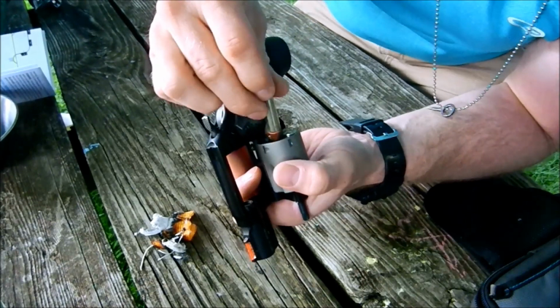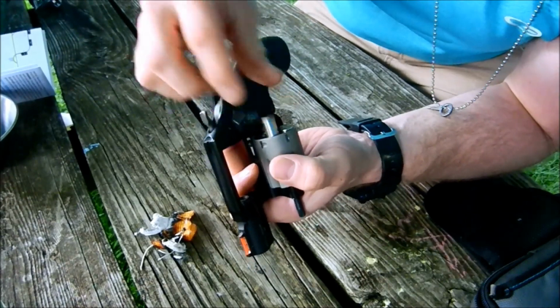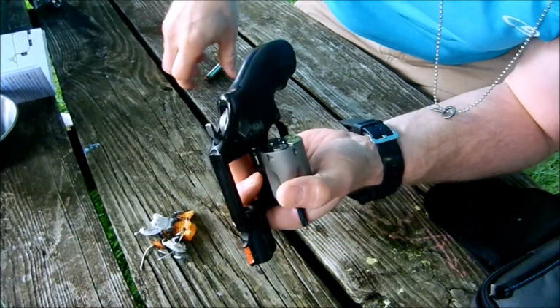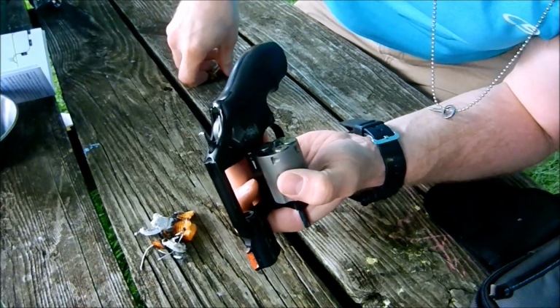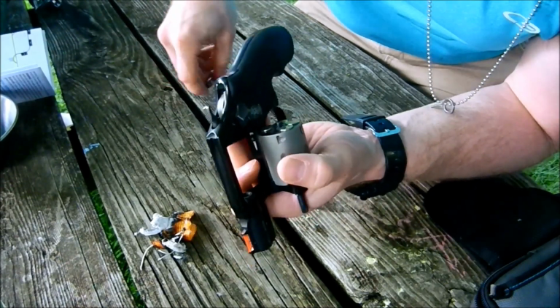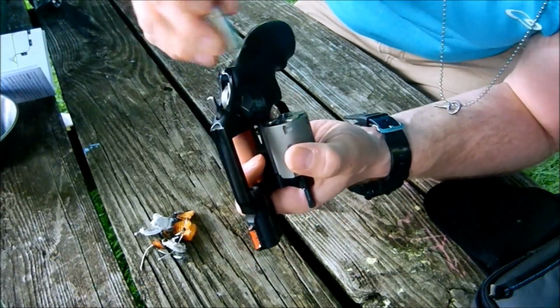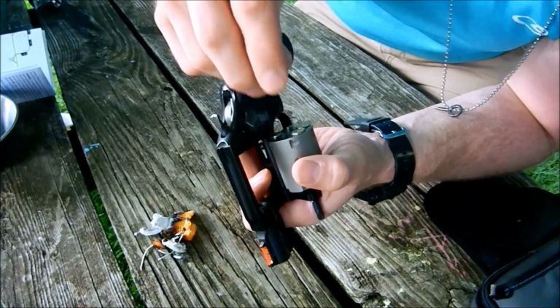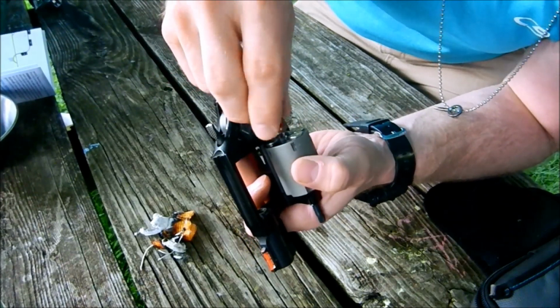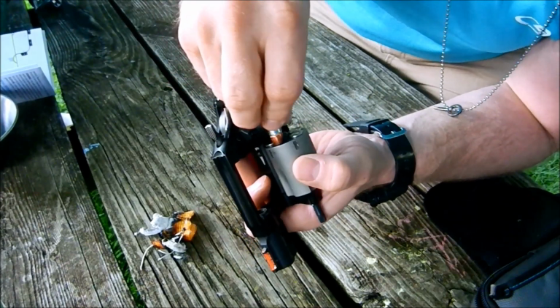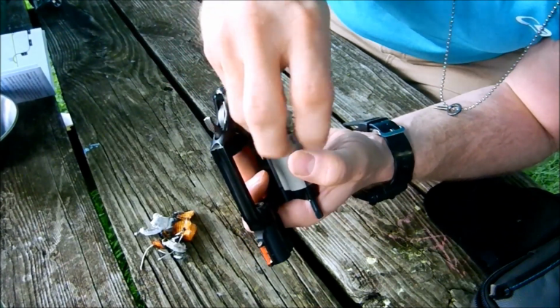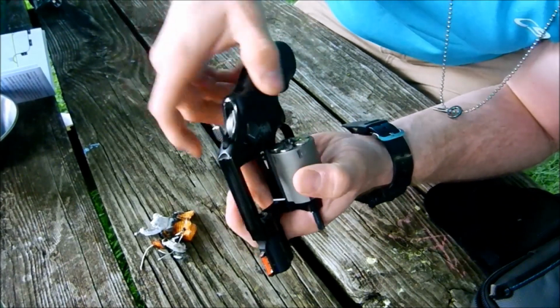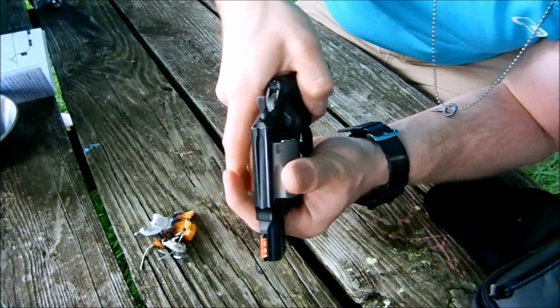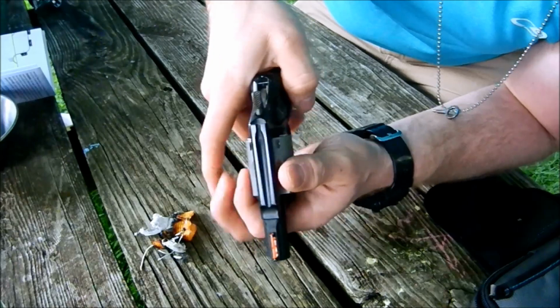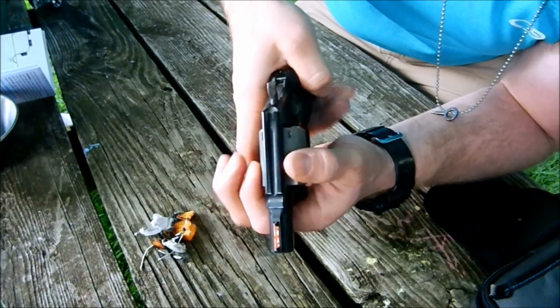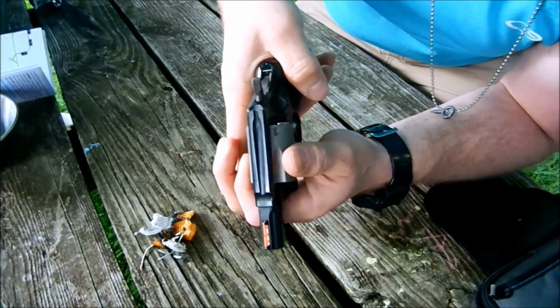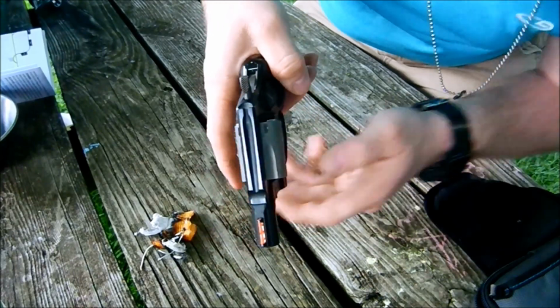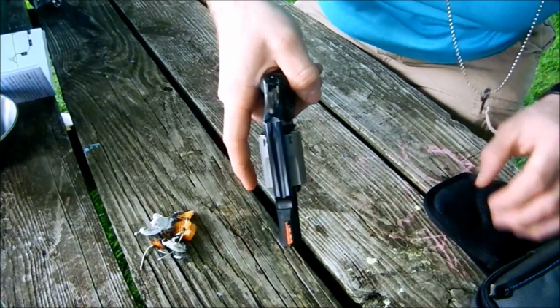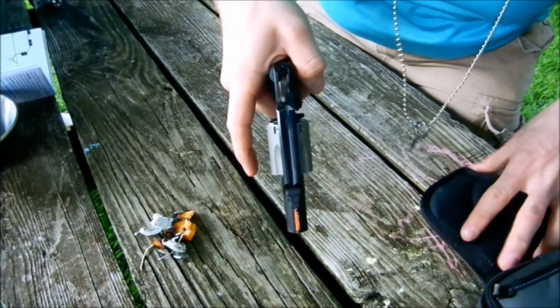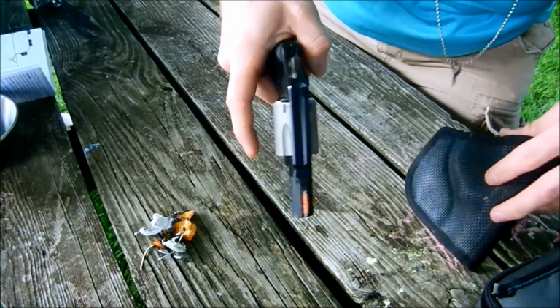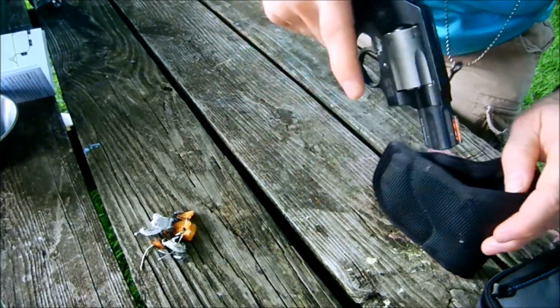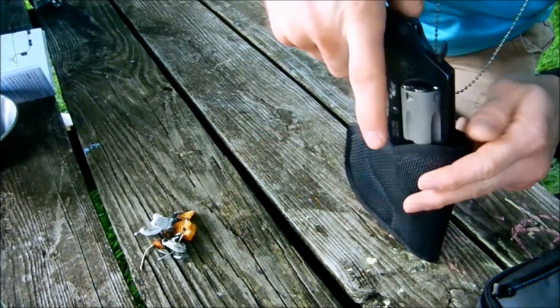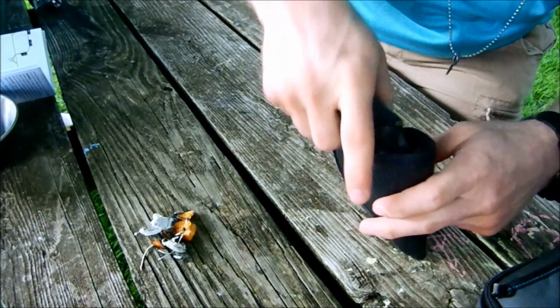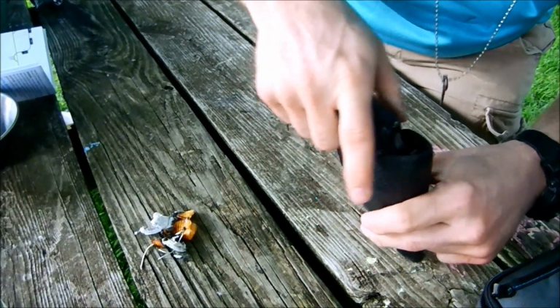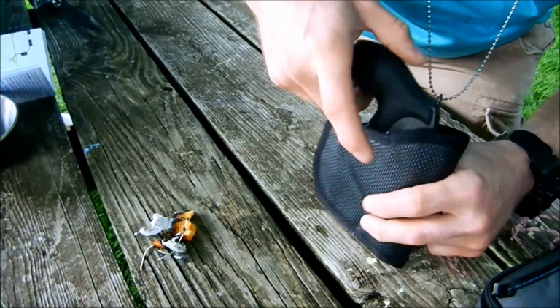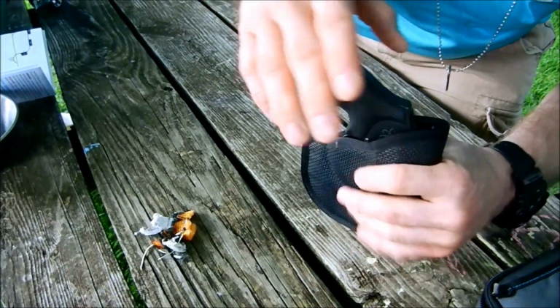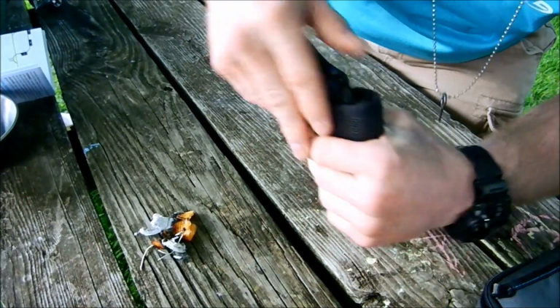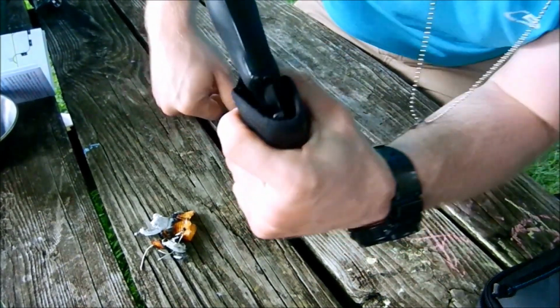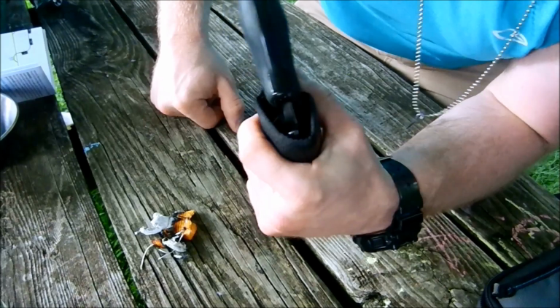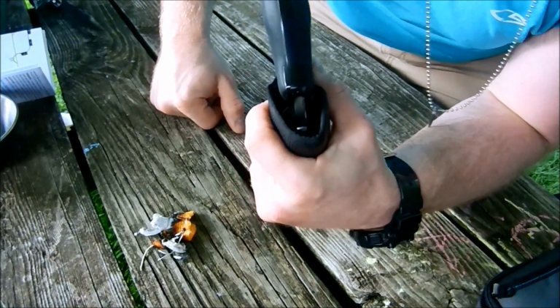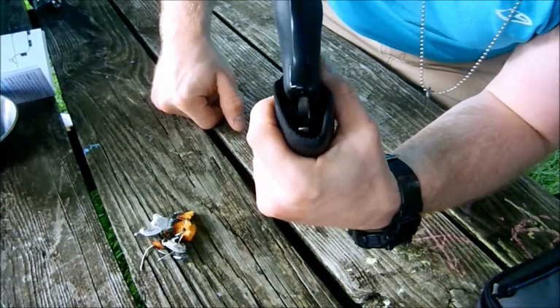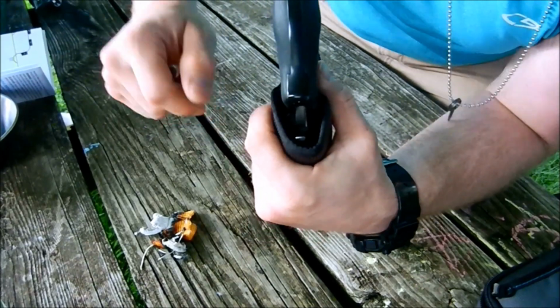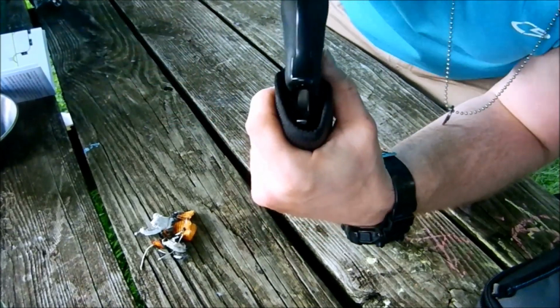And then I can keep this on me during the day. This way, if at any time I have to leave the pistol off my body — in a tent, in a car, anything like that — I can lock it up. I know my kids aren't going to get to it.